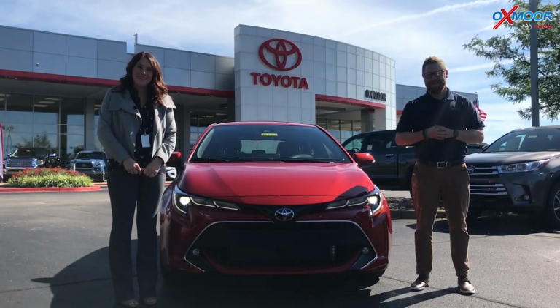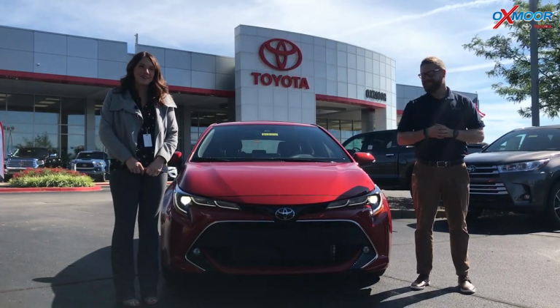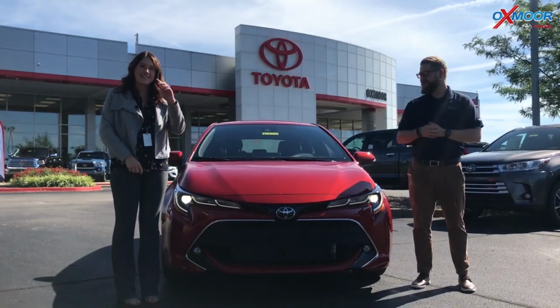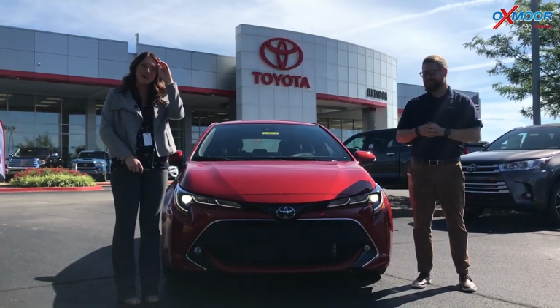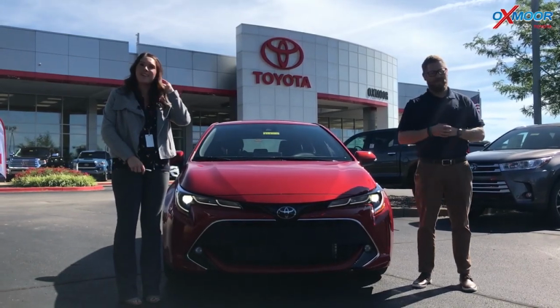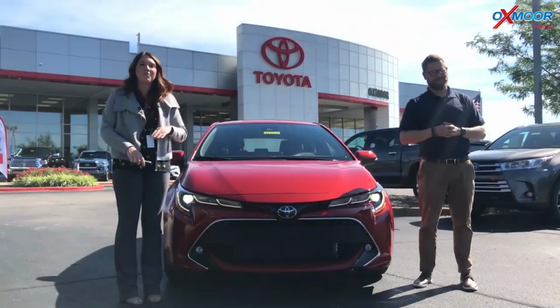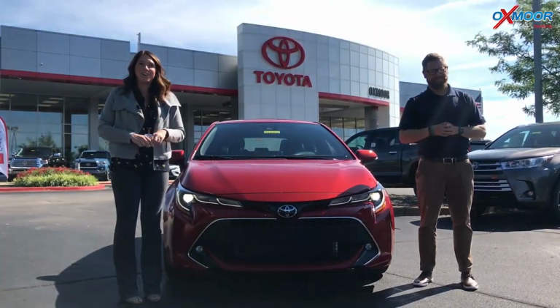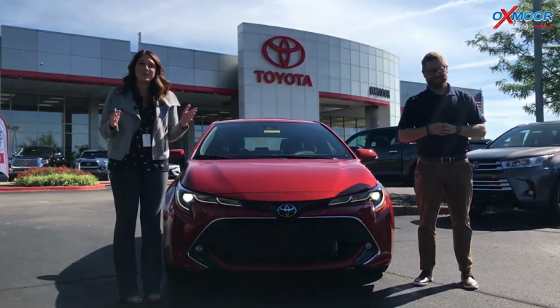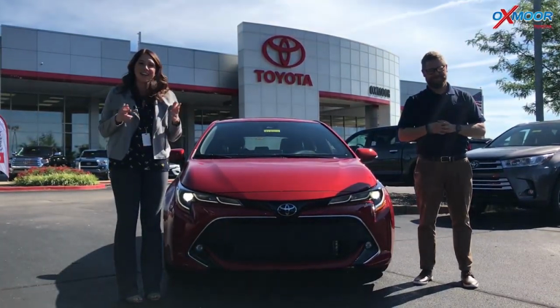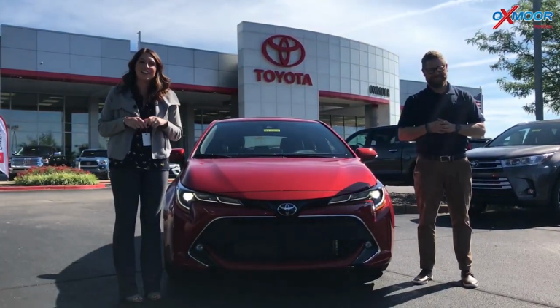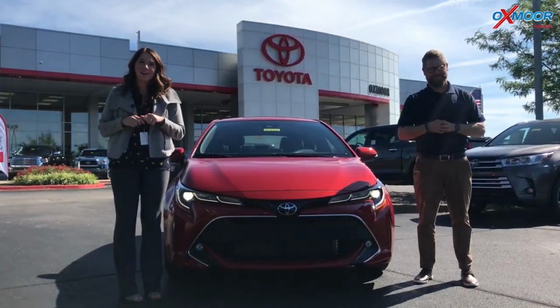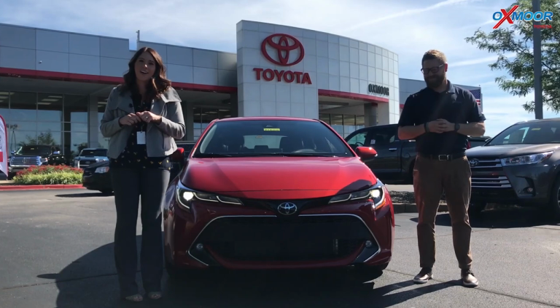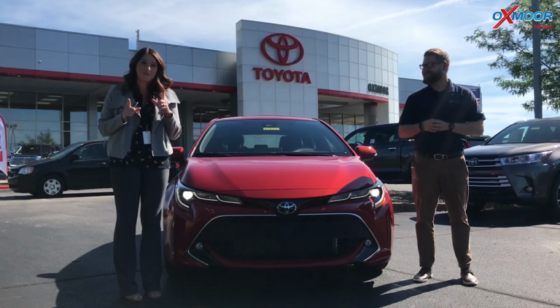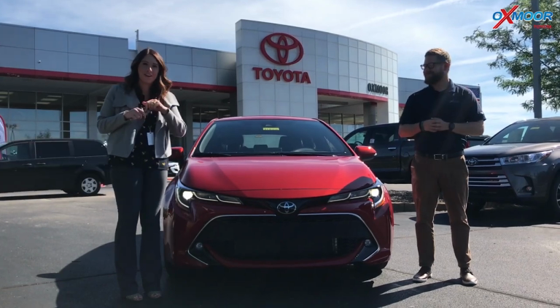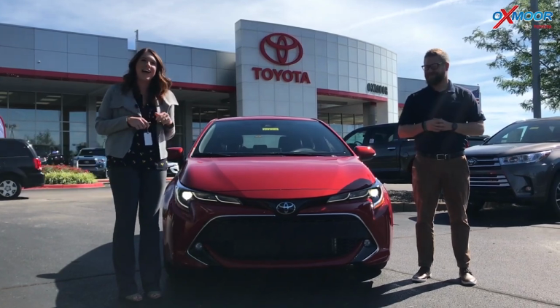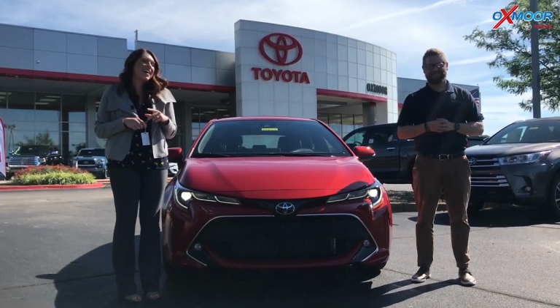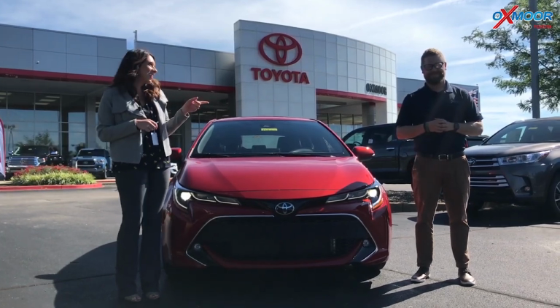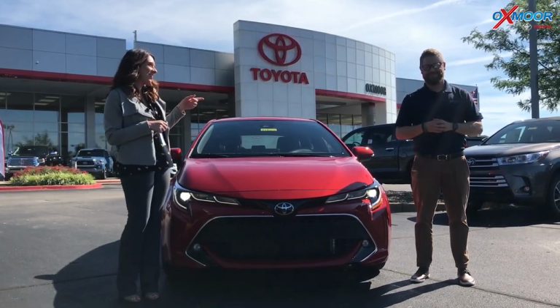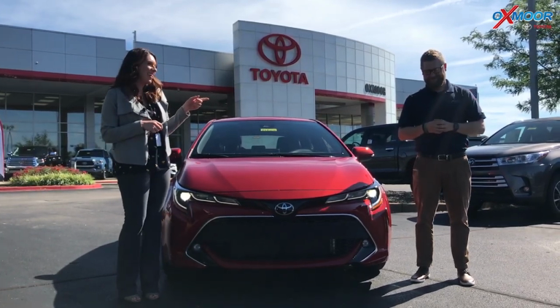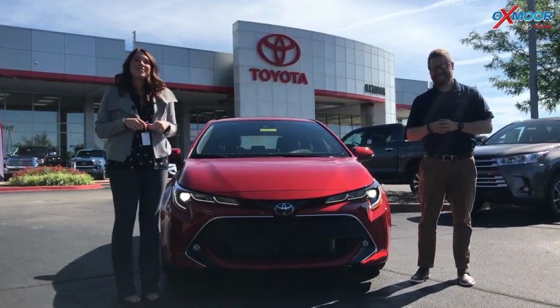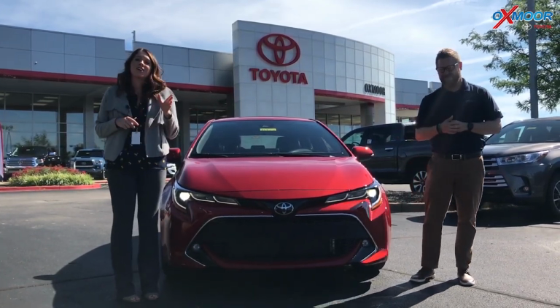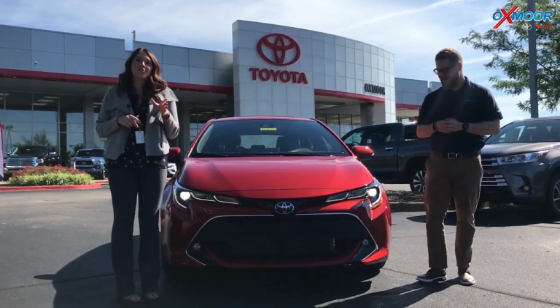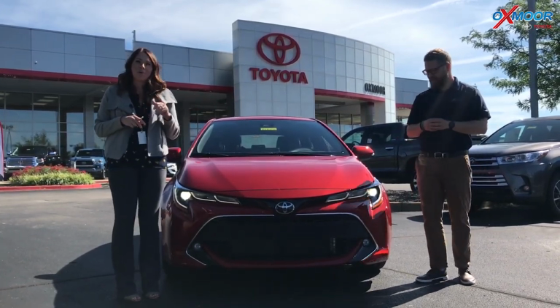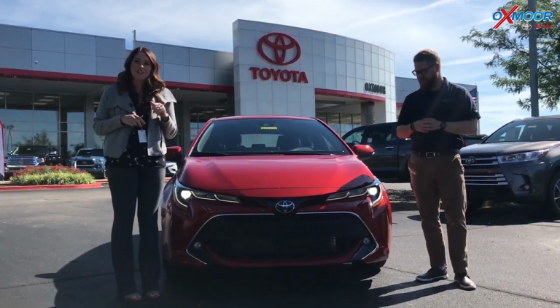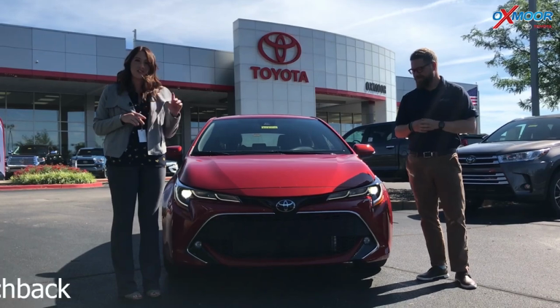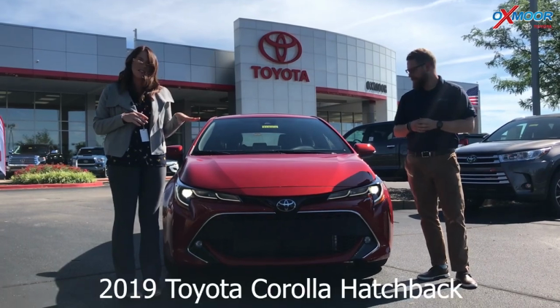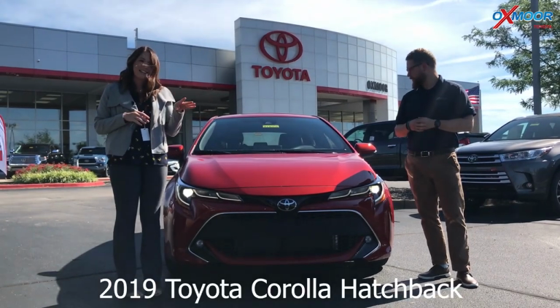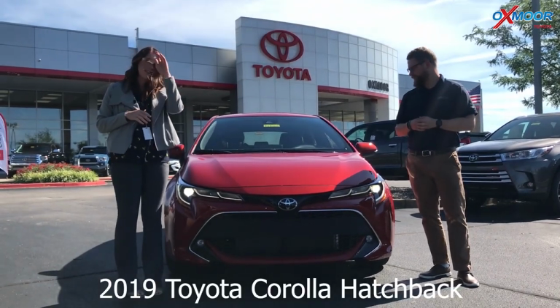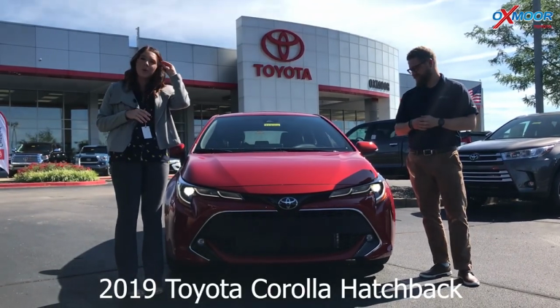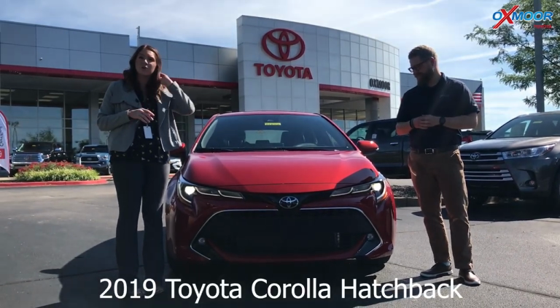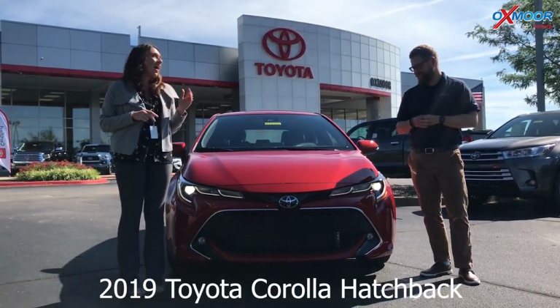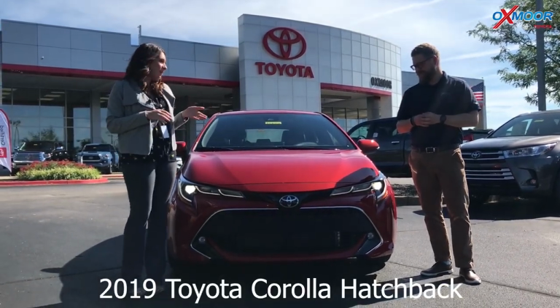Hey everyone, it's Gabrielle with Oxmoor Auto Group. I'm here today at Oxmoor Toyota. I have Chuck here with me. So Chuck's gonna go over a couple features on the 2019 Toyota Corolla hatchback.